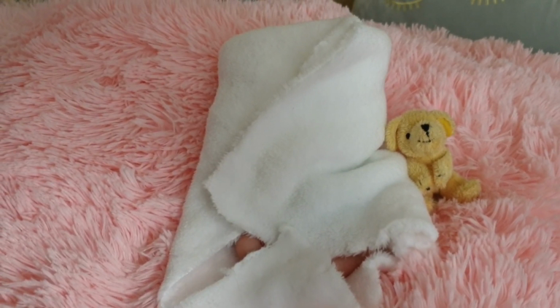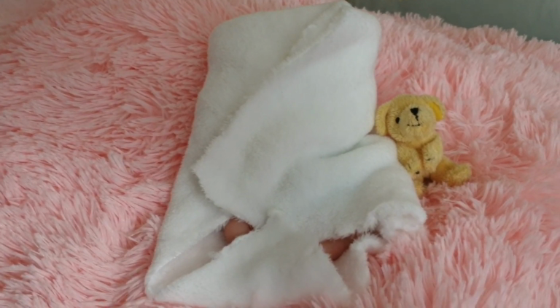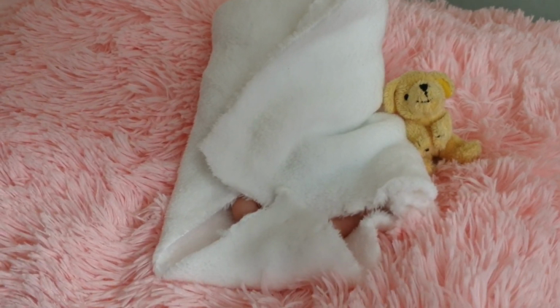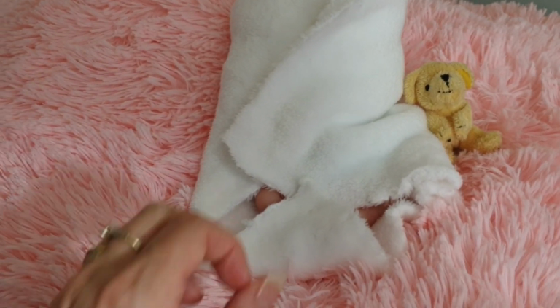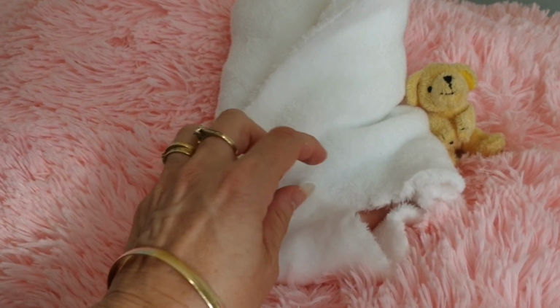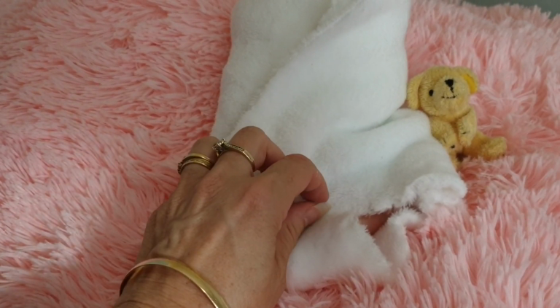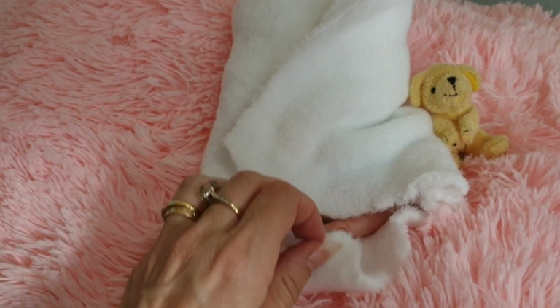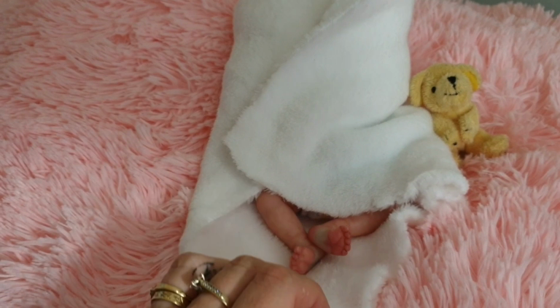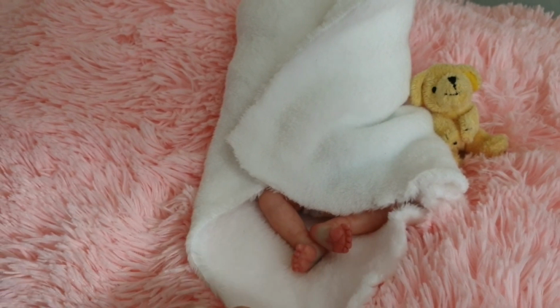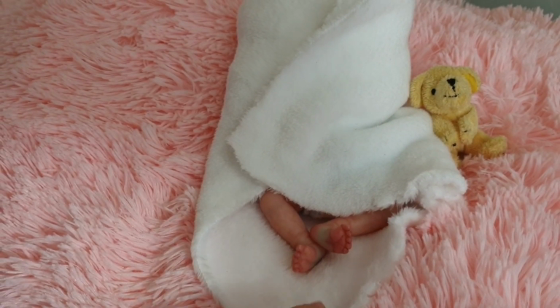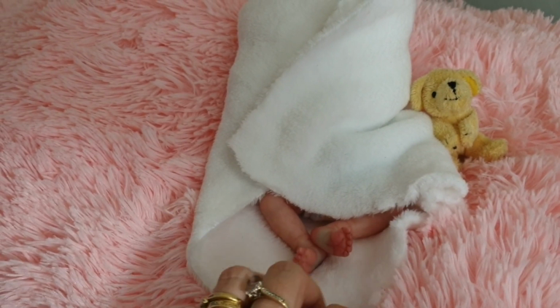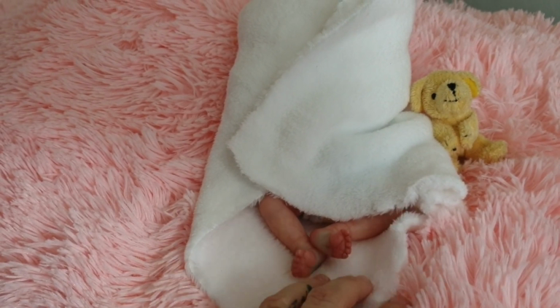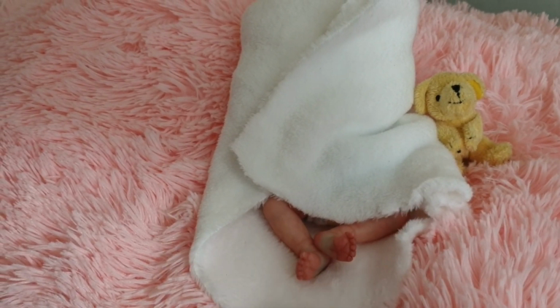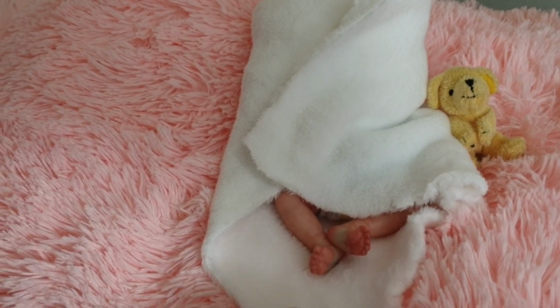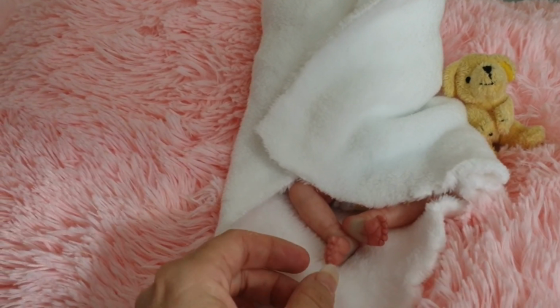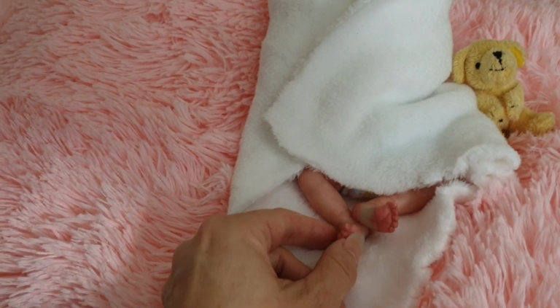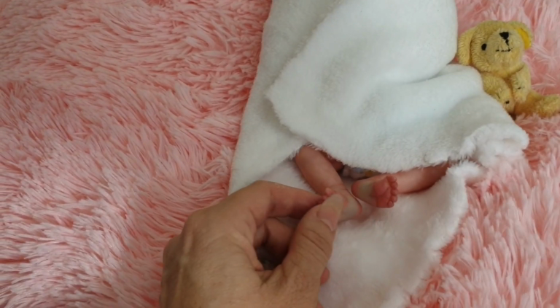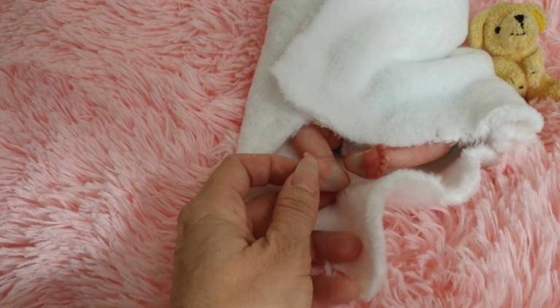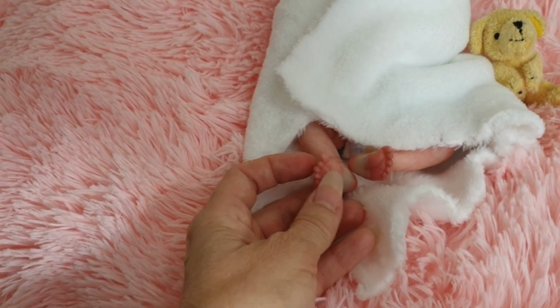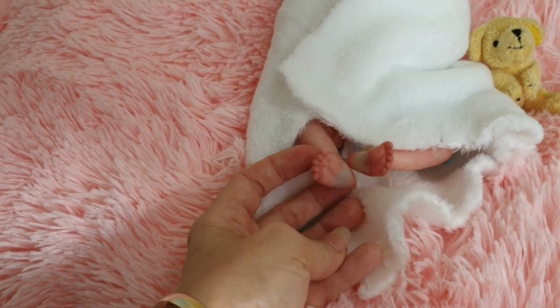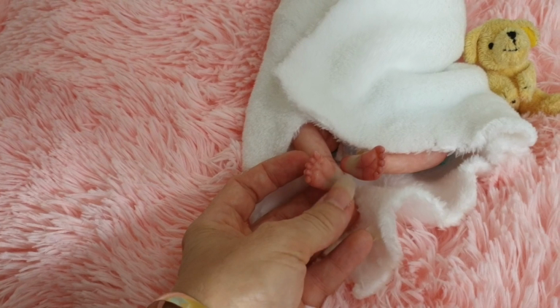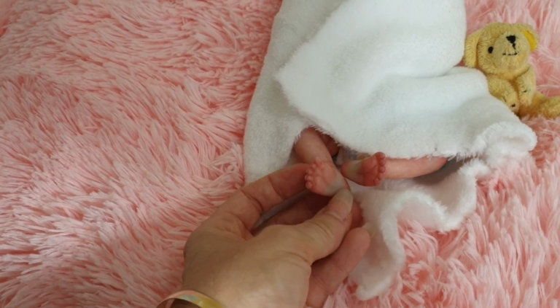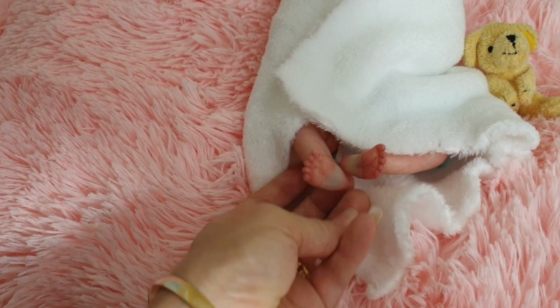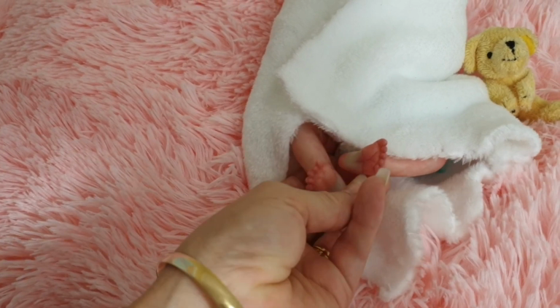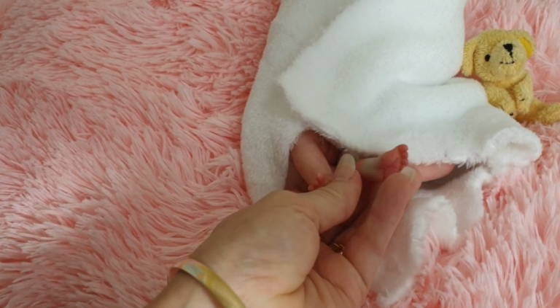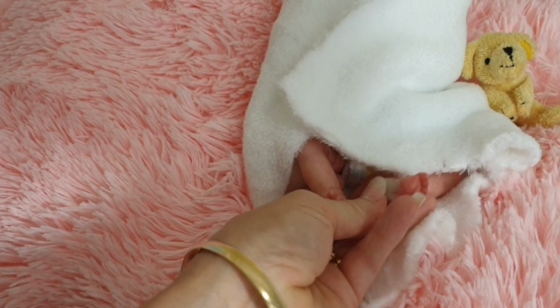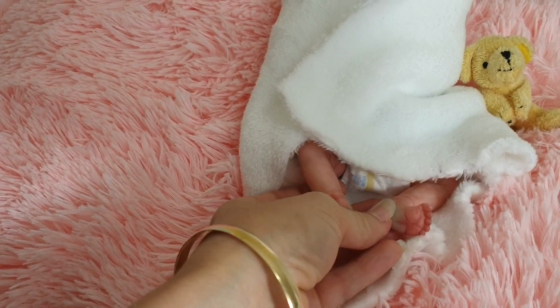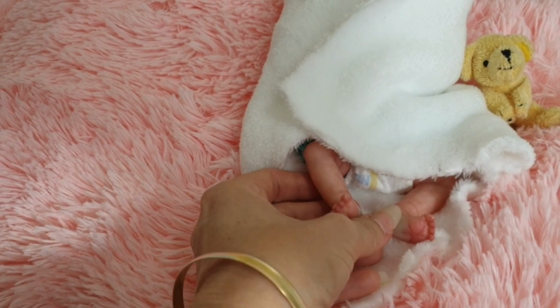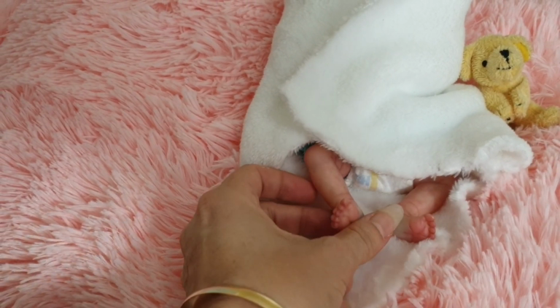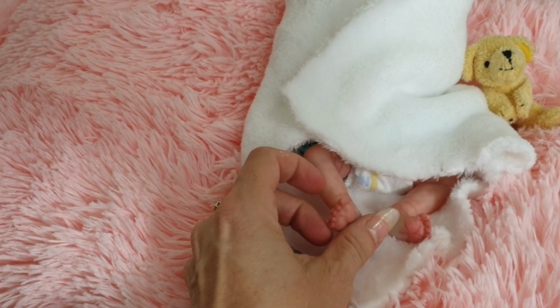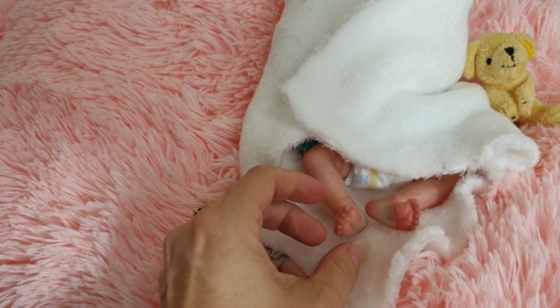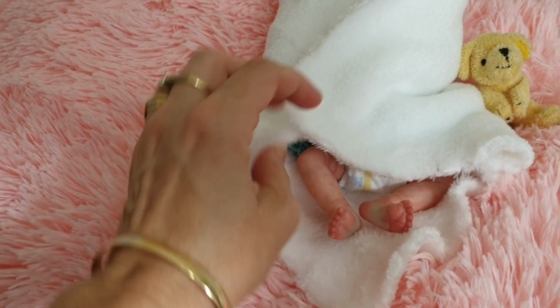So I'll just do the little reveal with you. She's a little 10-inch kit and she is just so adorable. Look at those little feet and little toes. She's so, so cute.